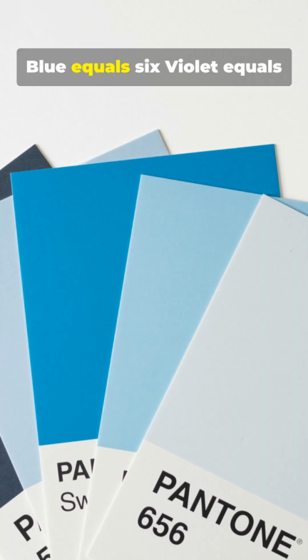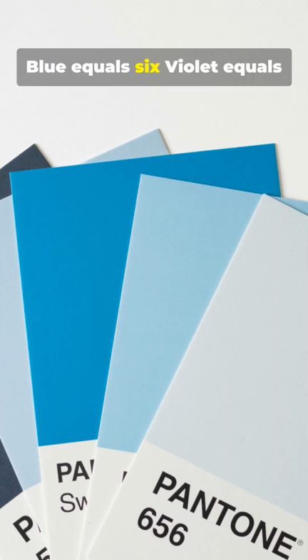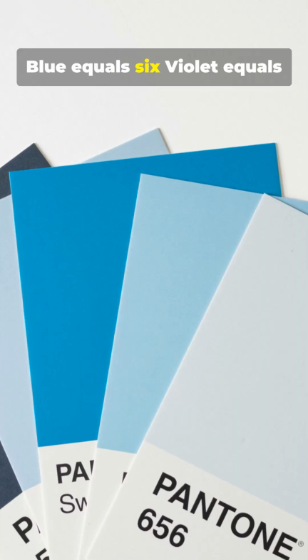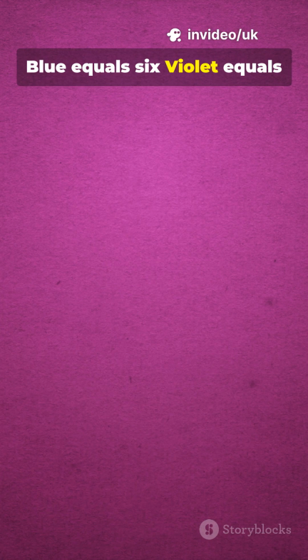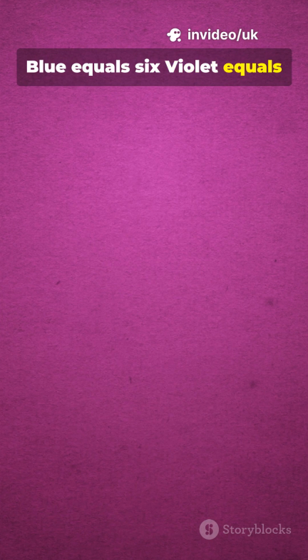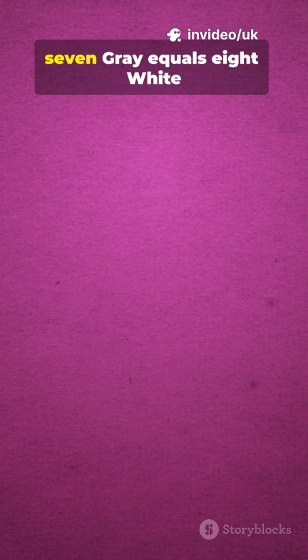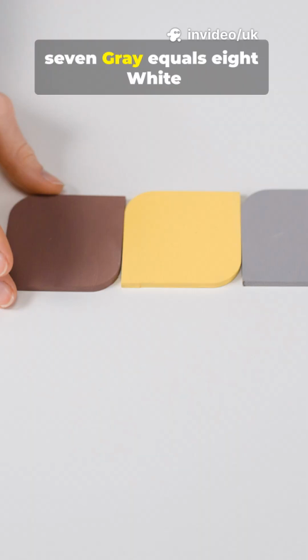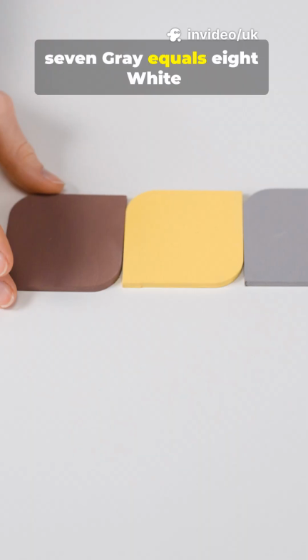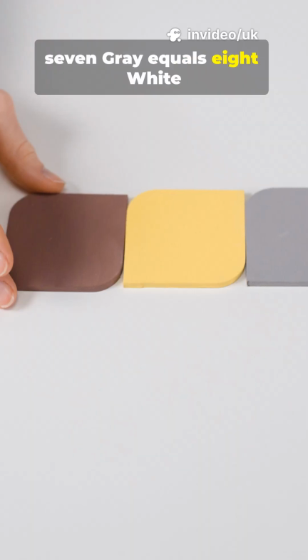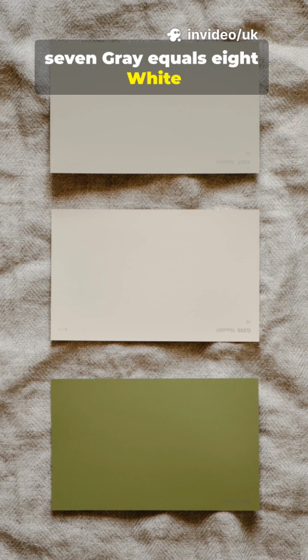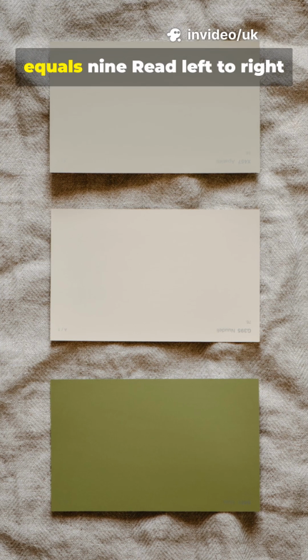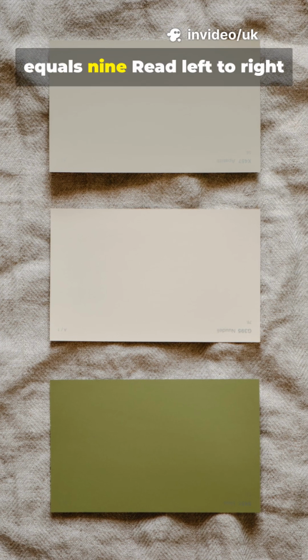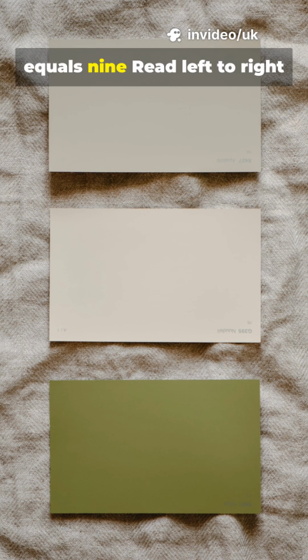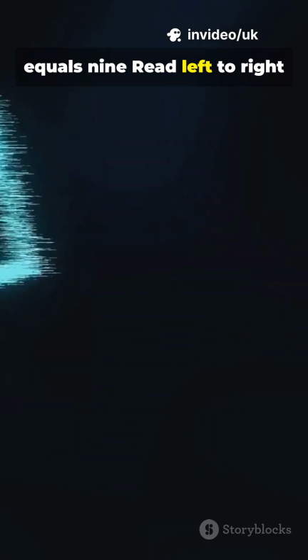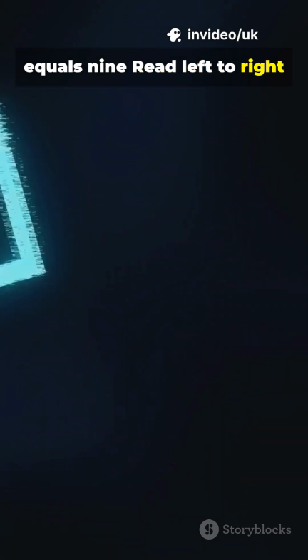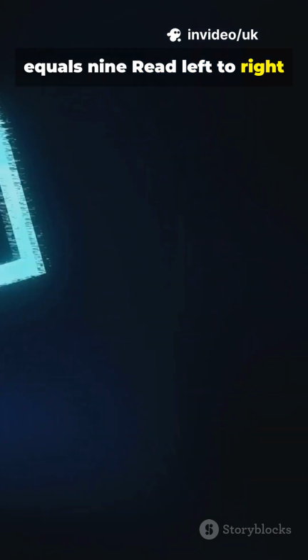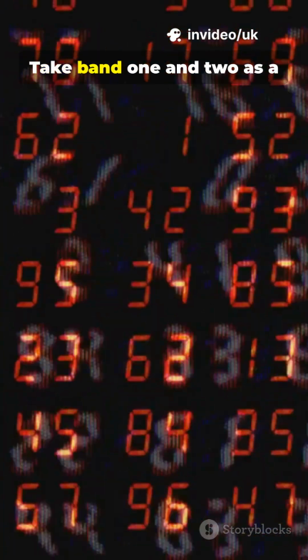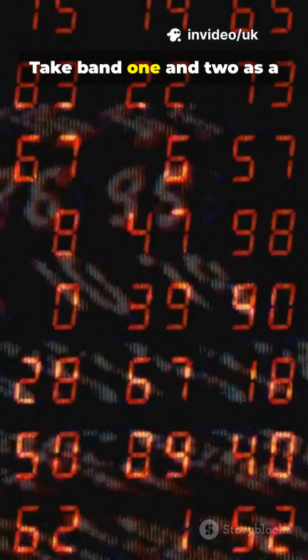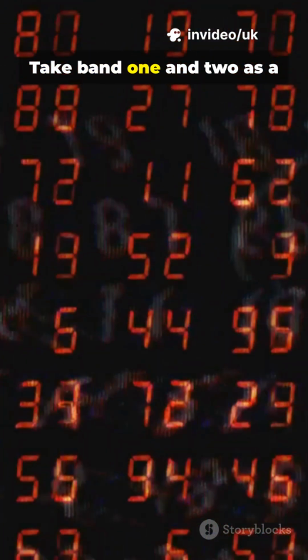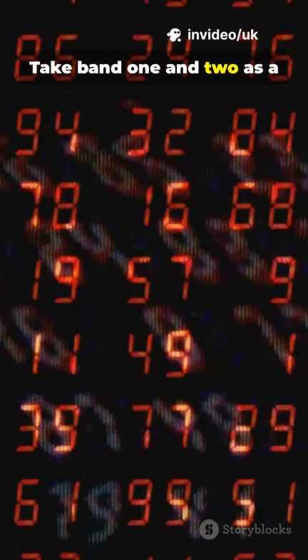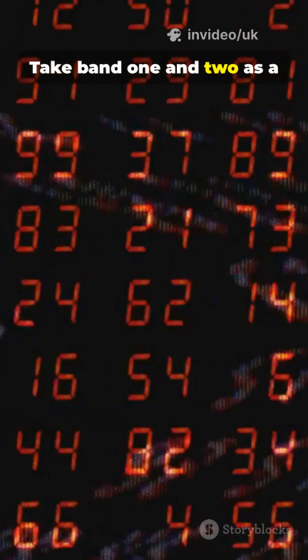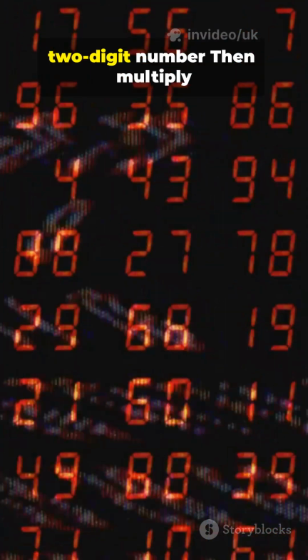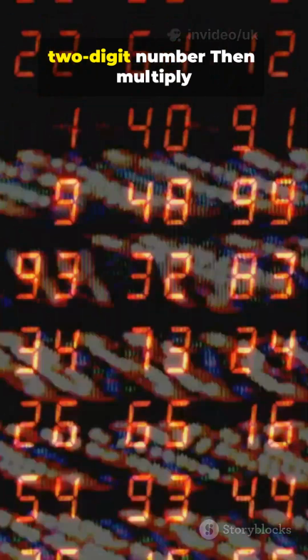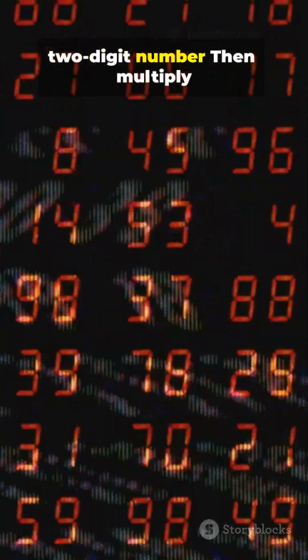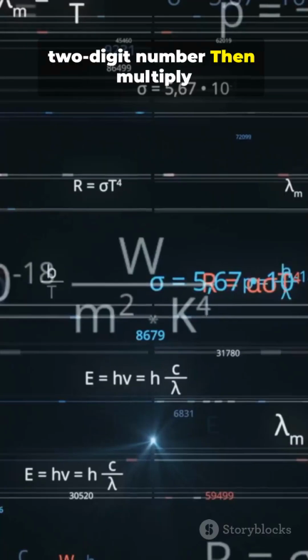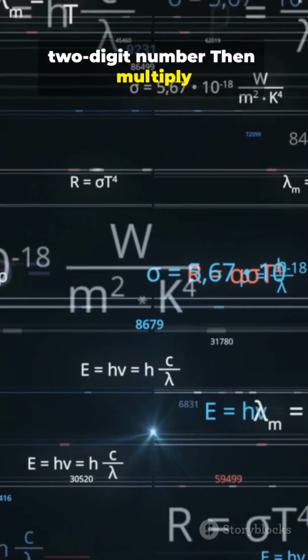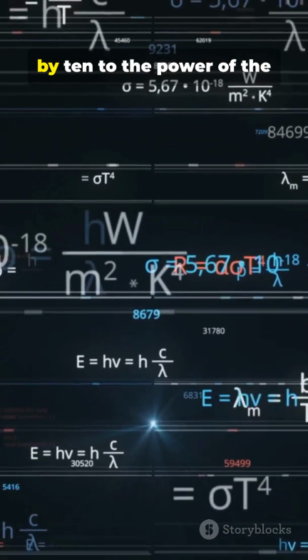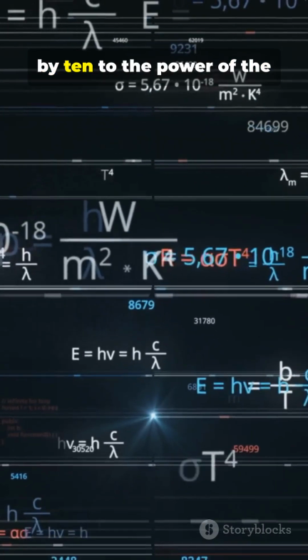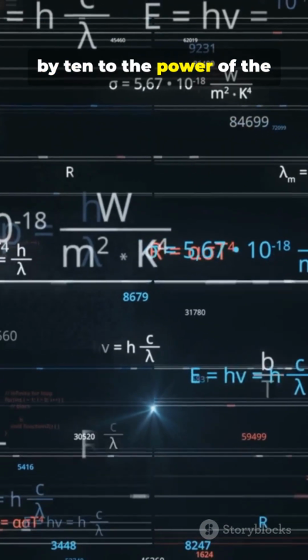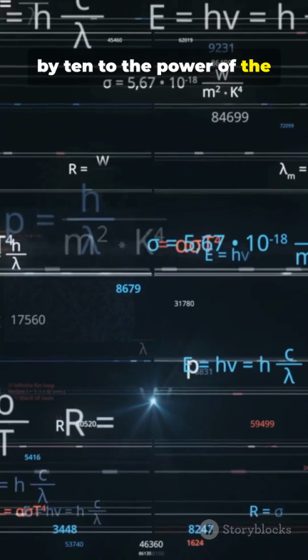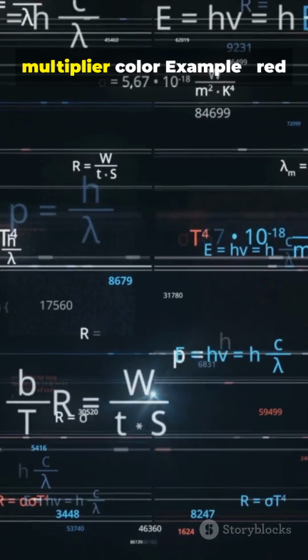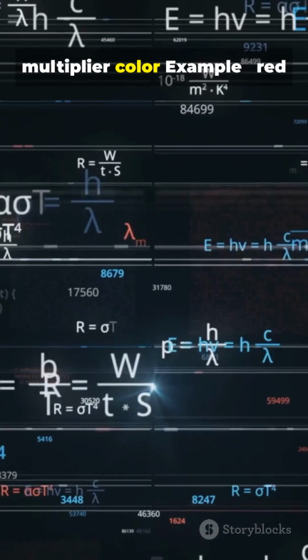Blue equals 6, violet equals 7, gray equals 8, white equals 9. Read left to right — take band 1 and 2 as a 2-digit number, then multiply by 10 to the power of the multiplier color.